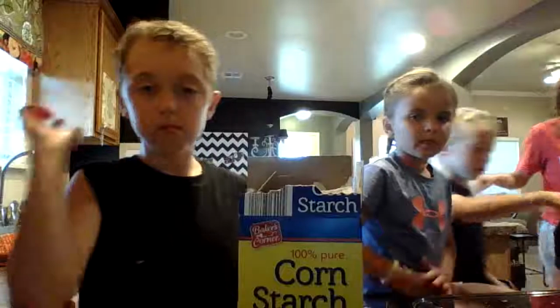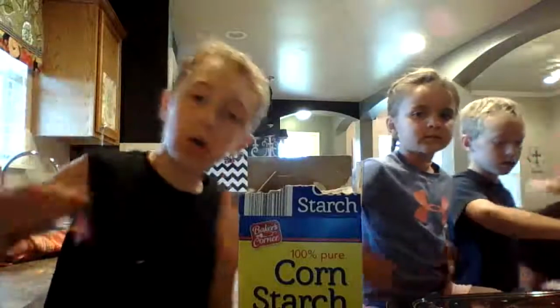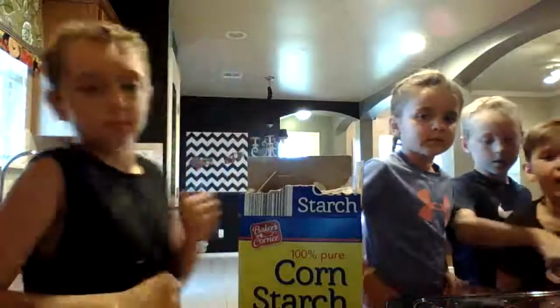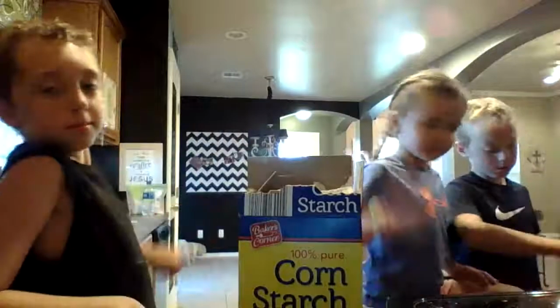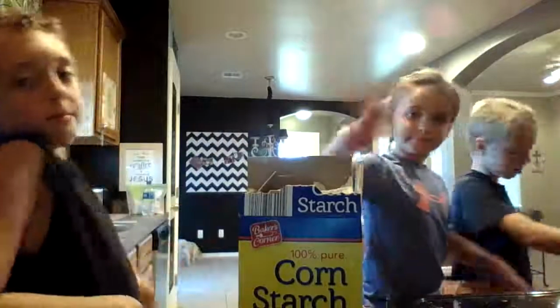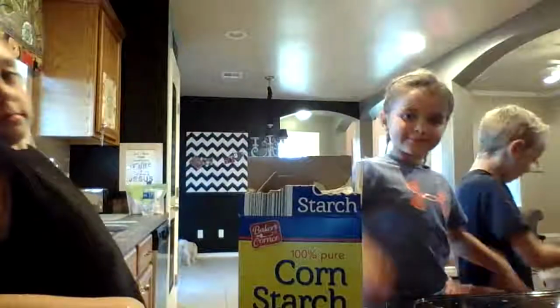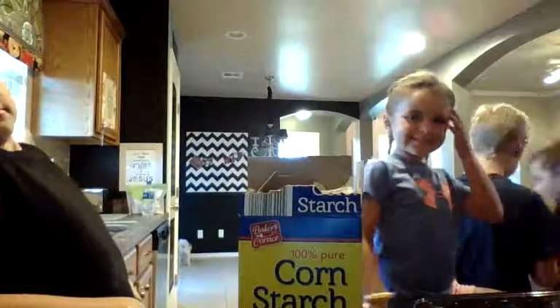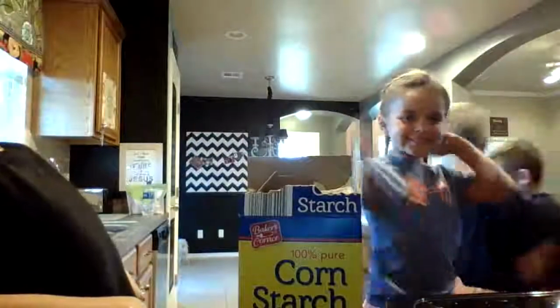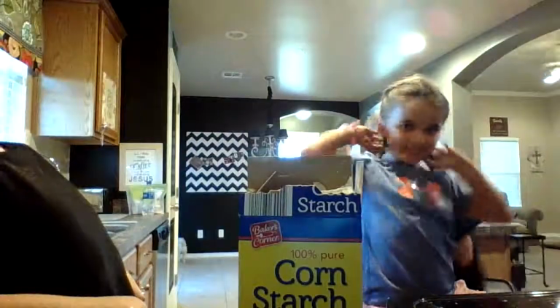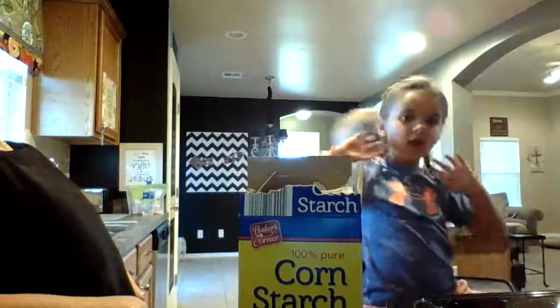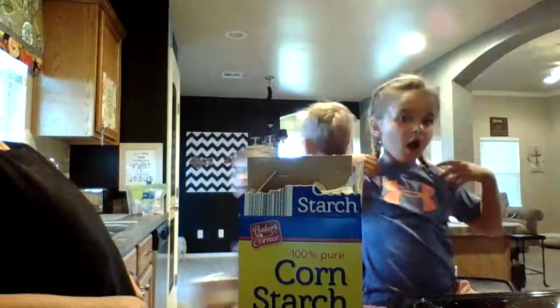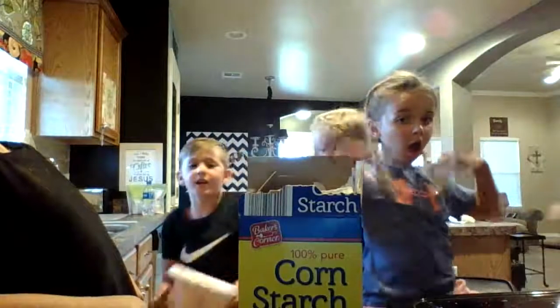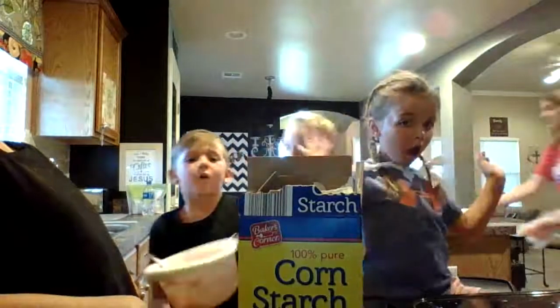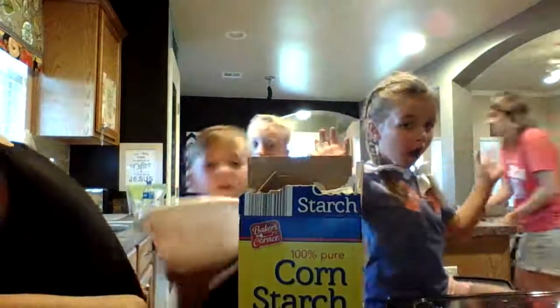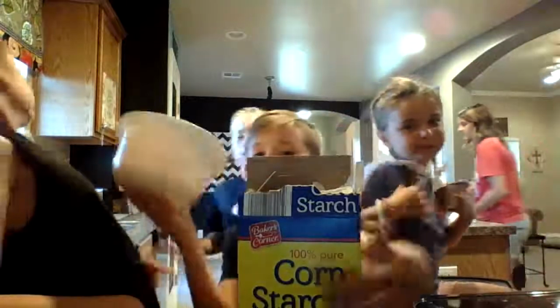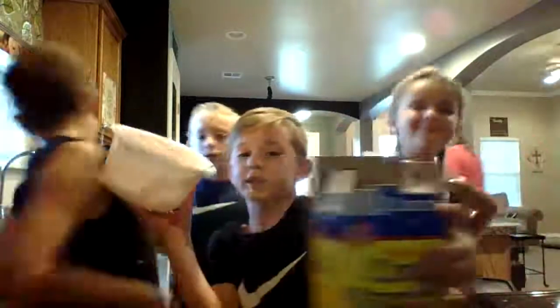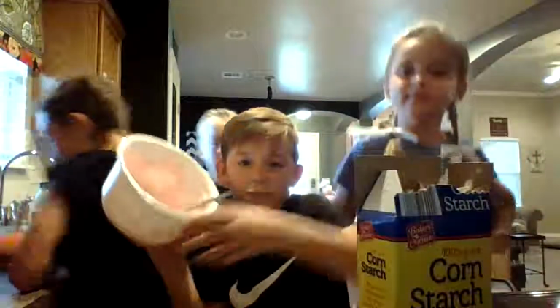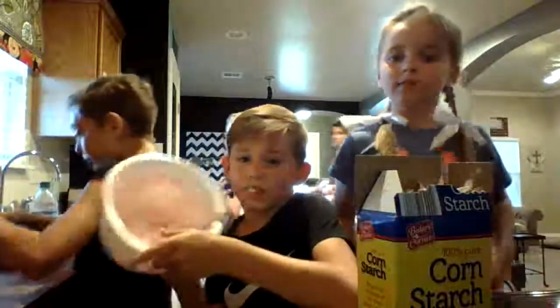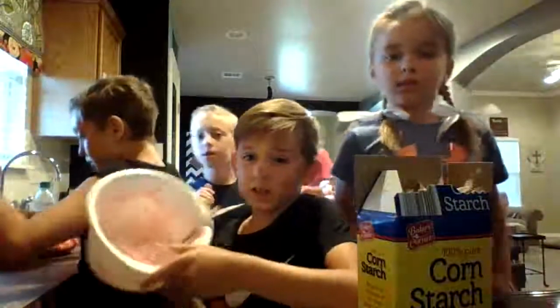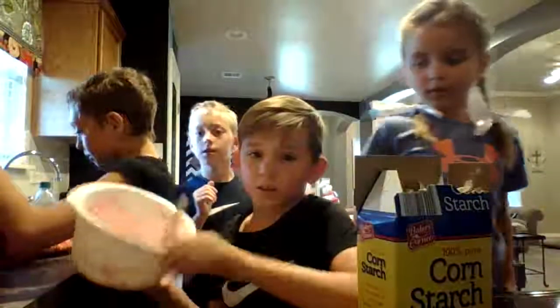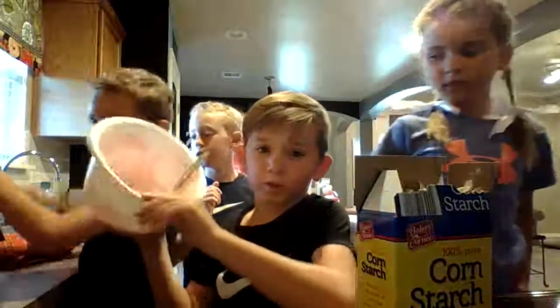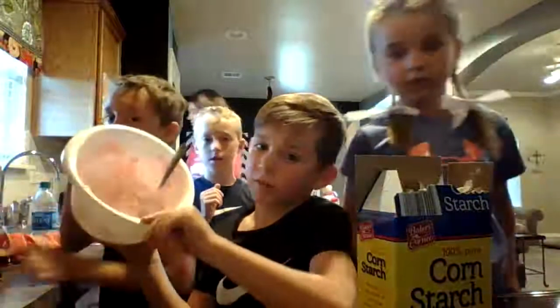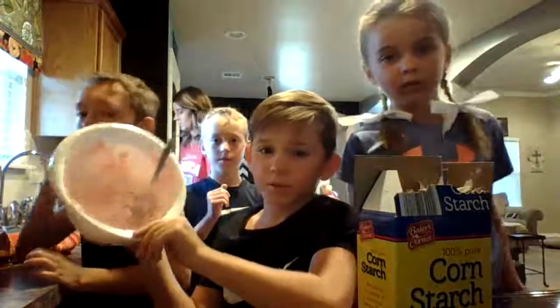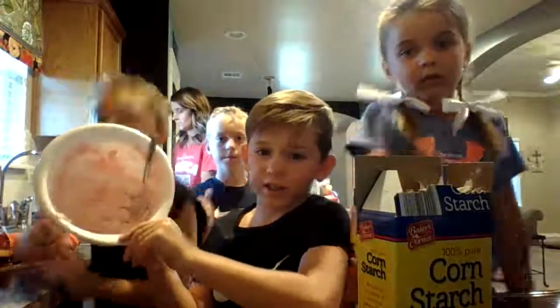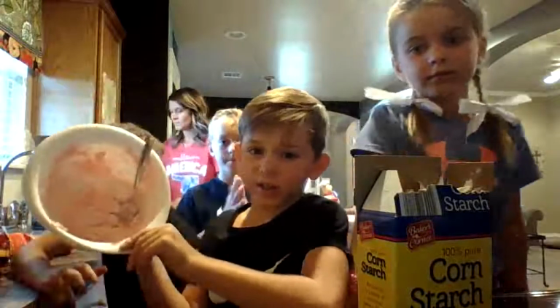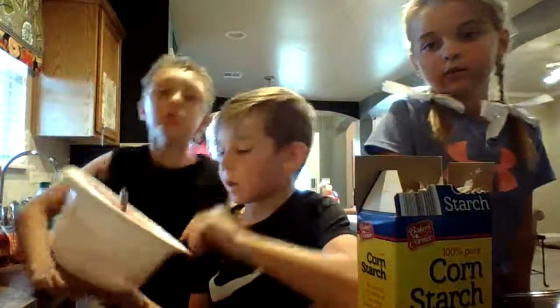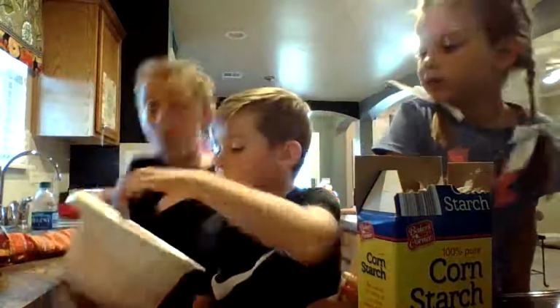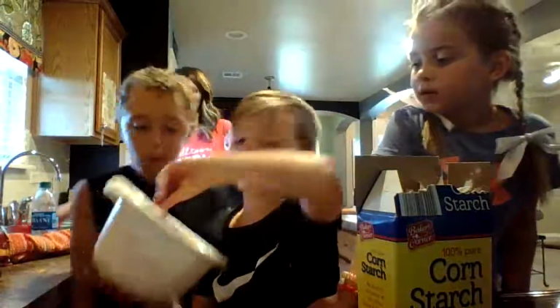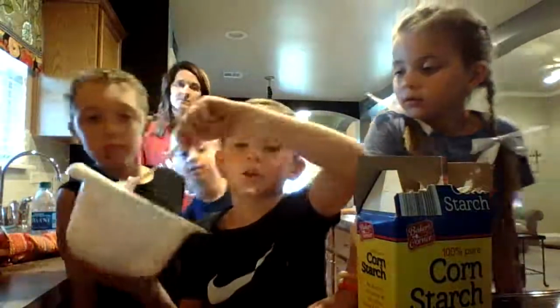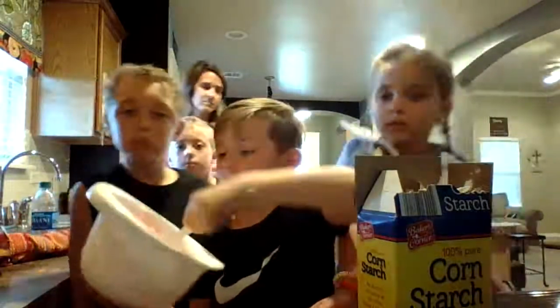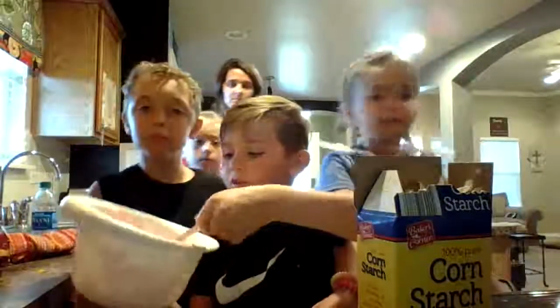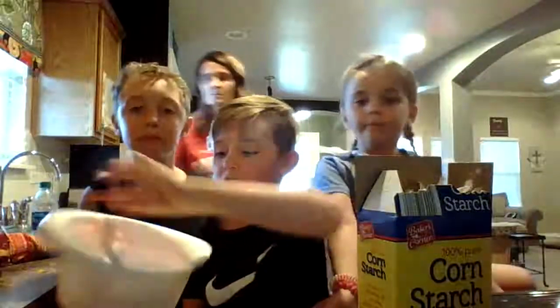Hello guys and welcome to a video with Felix! Today we're going to show you how to make something like this — some marshmallow slime. It doesn't matter what color you use.